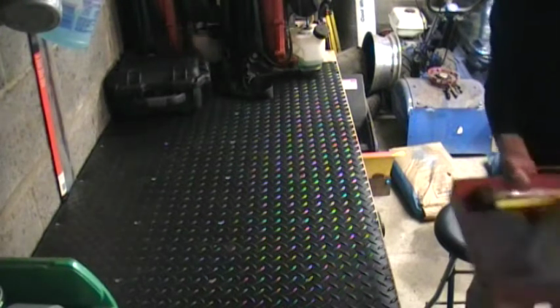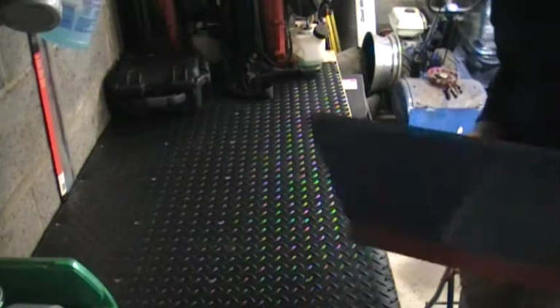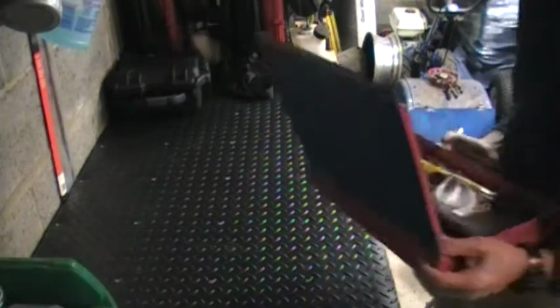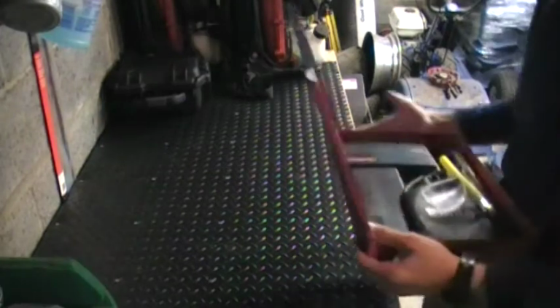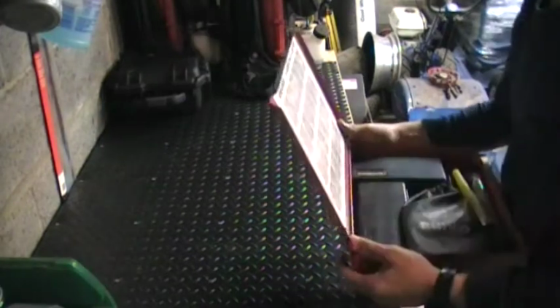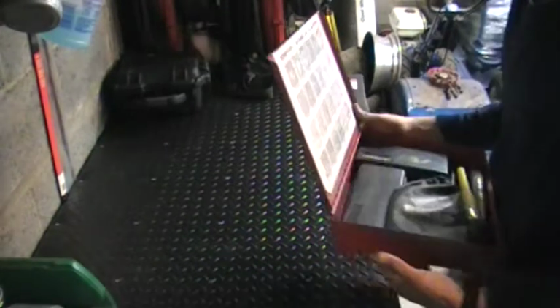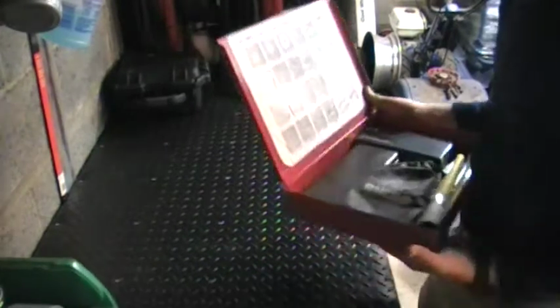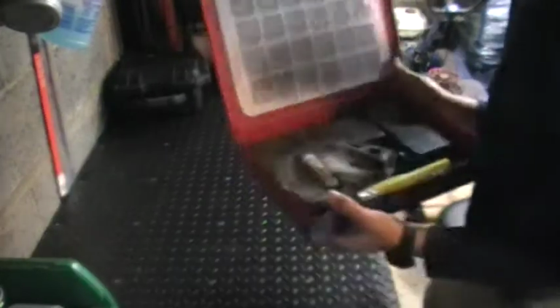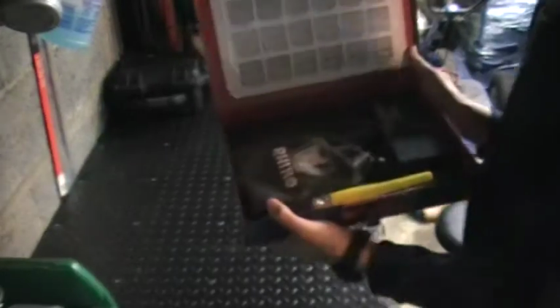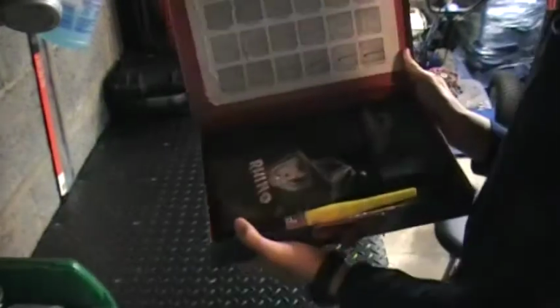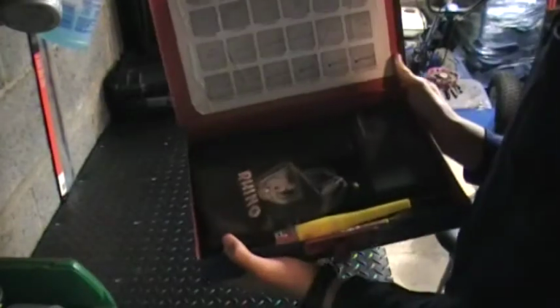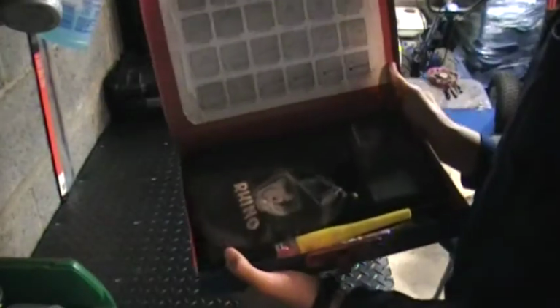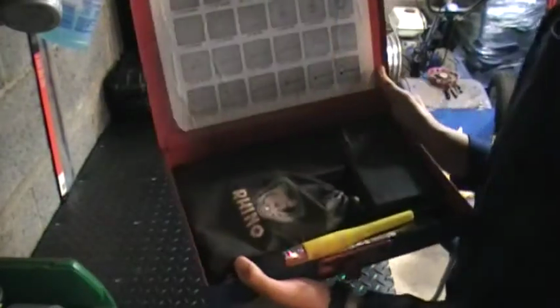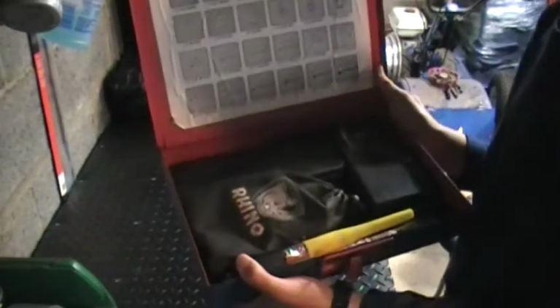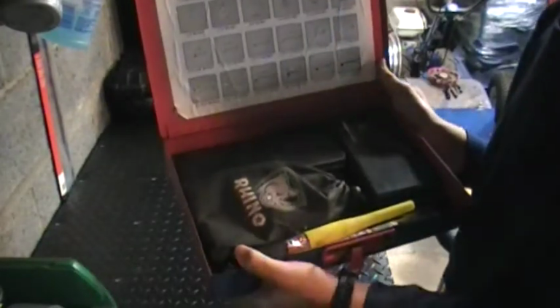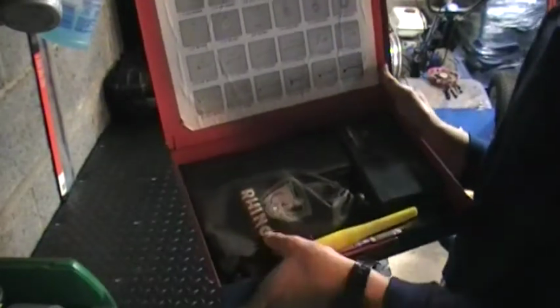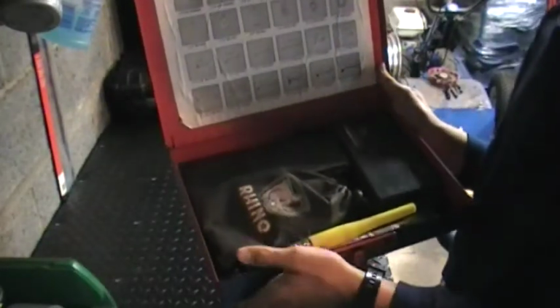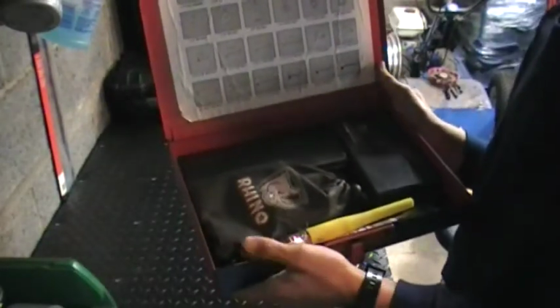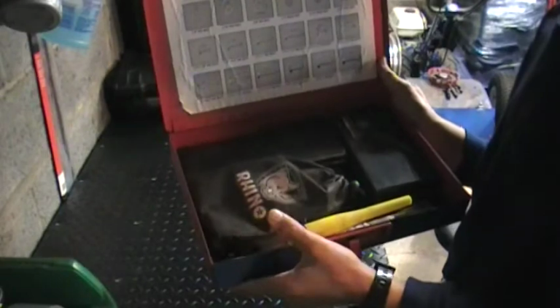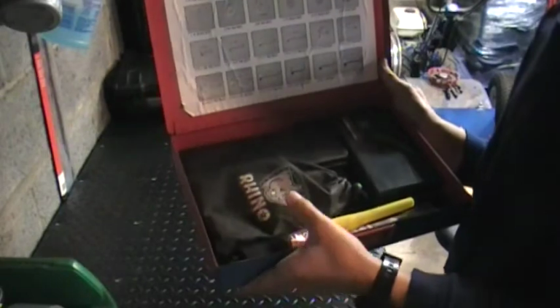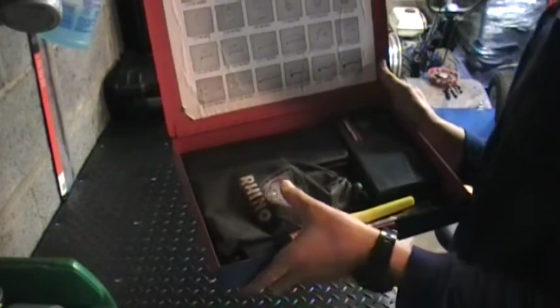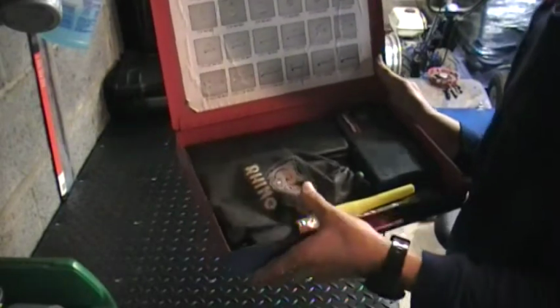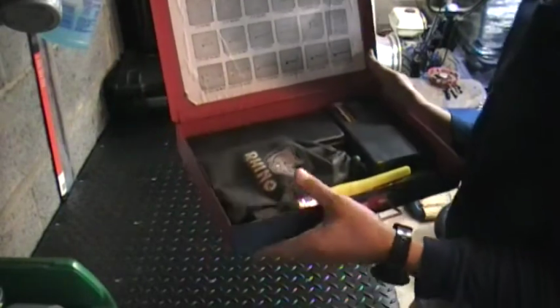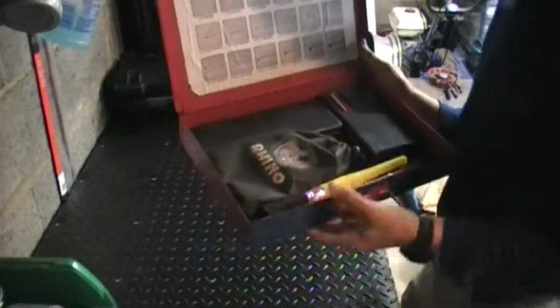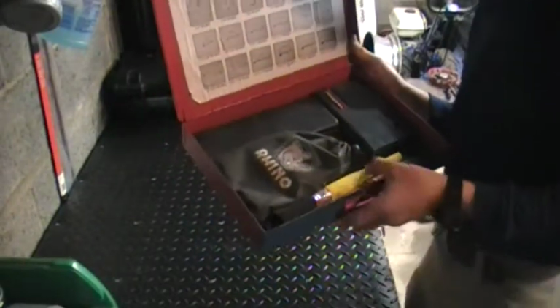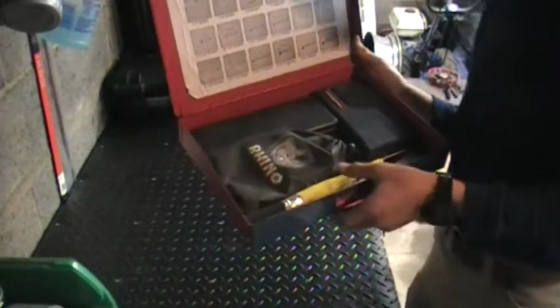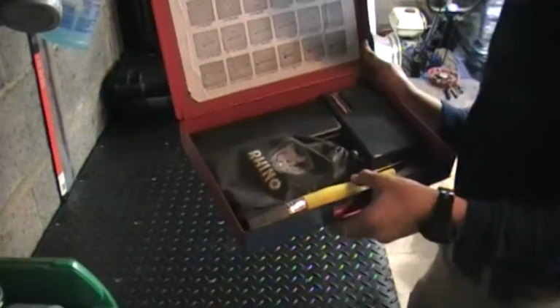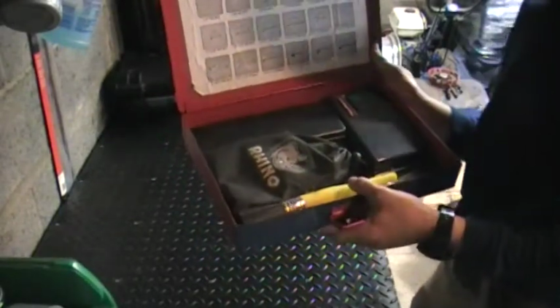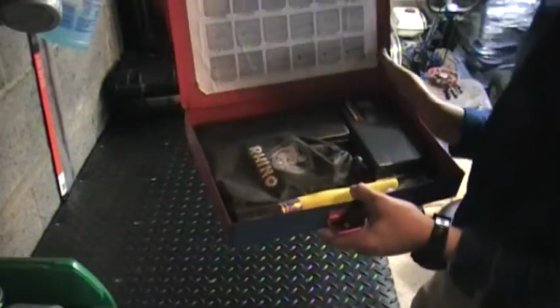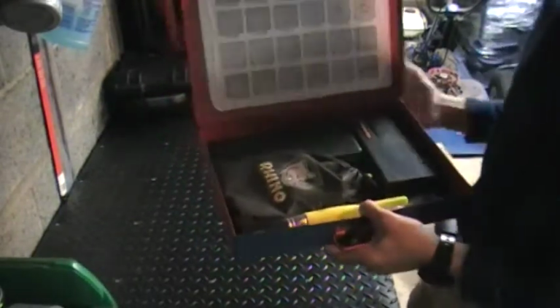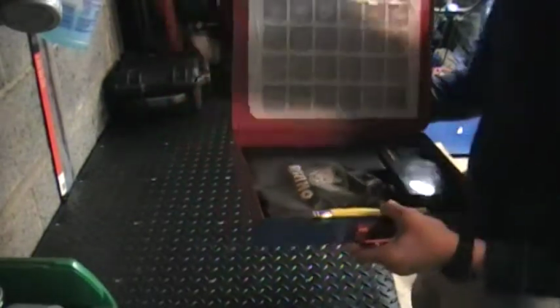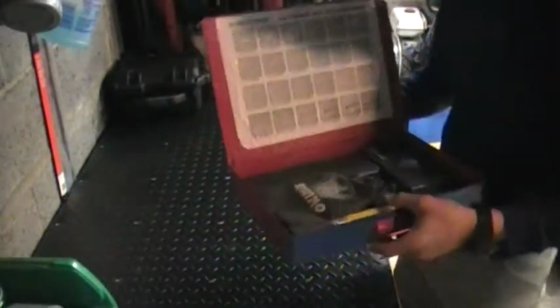This last drawer I have is kind of miscellaneous stuff. I have an air thing, parts washers, and brushes.